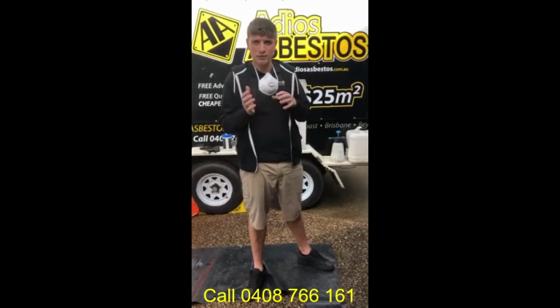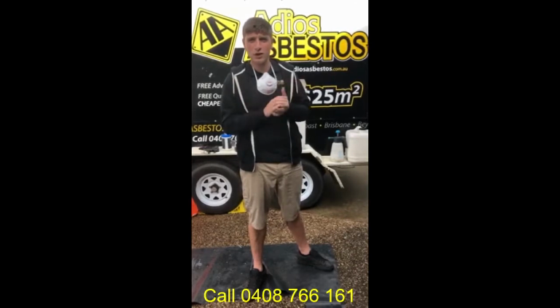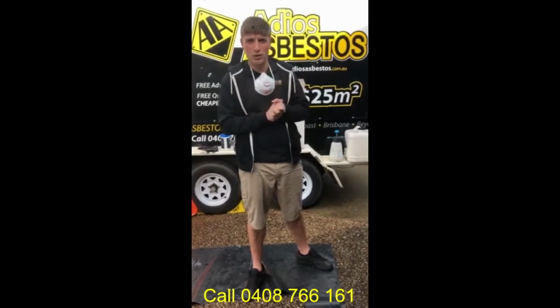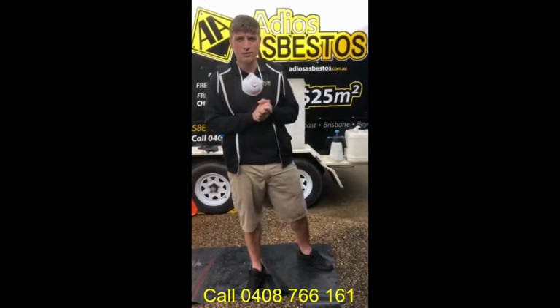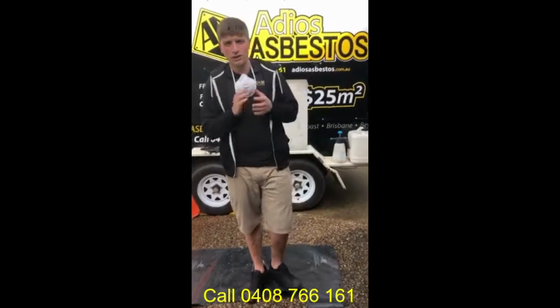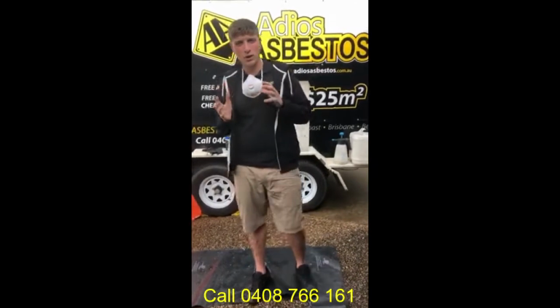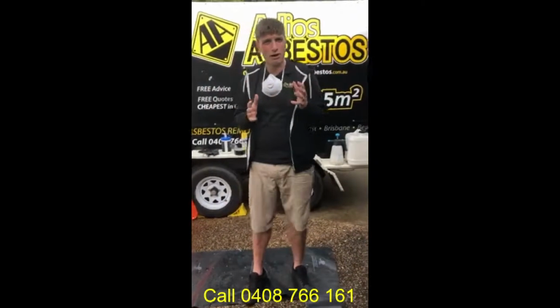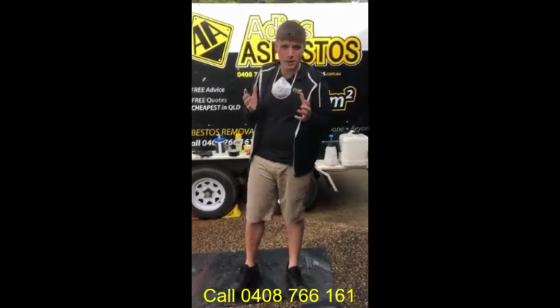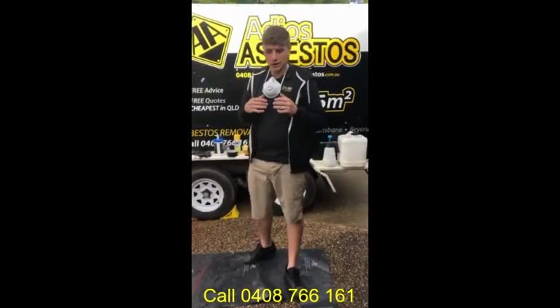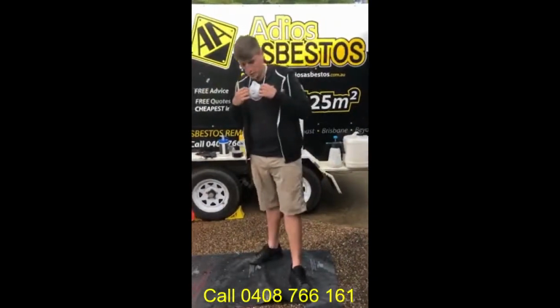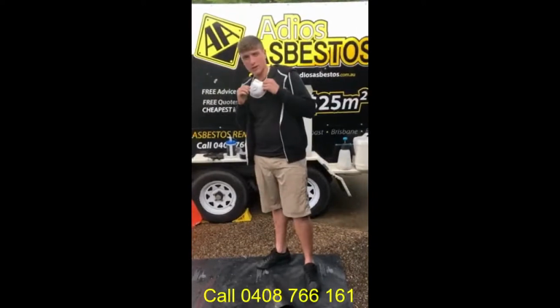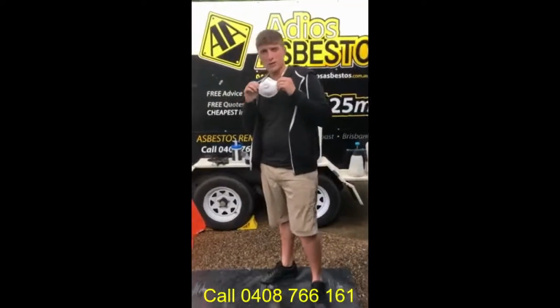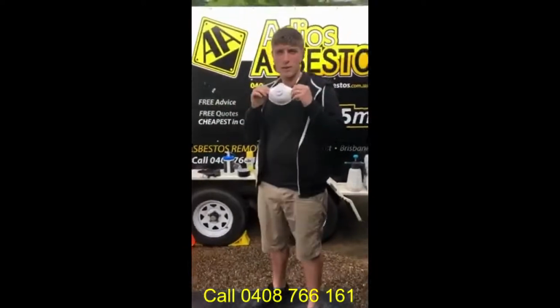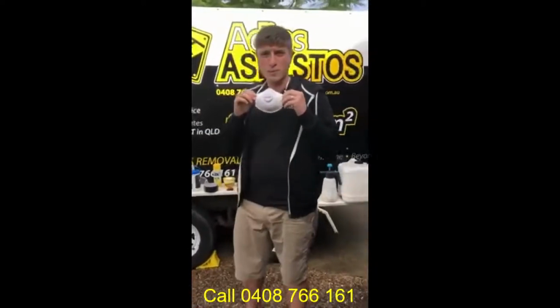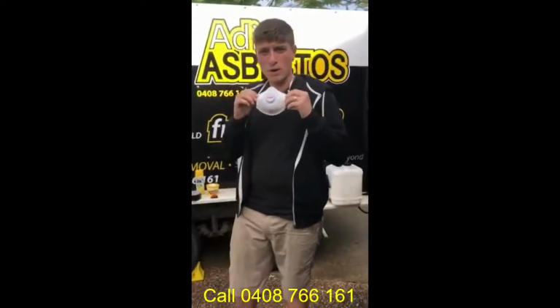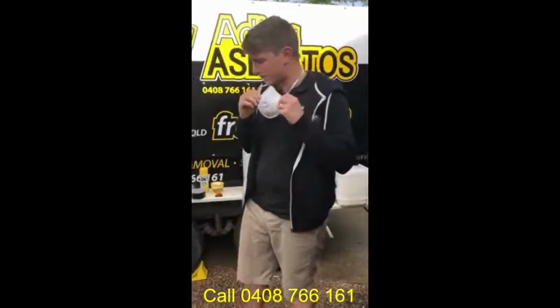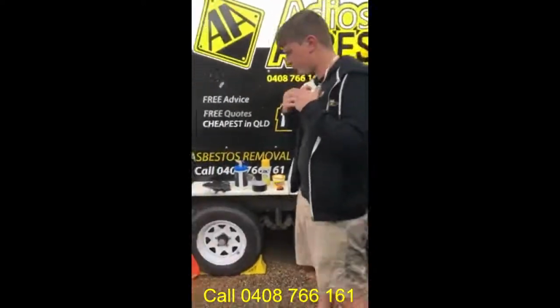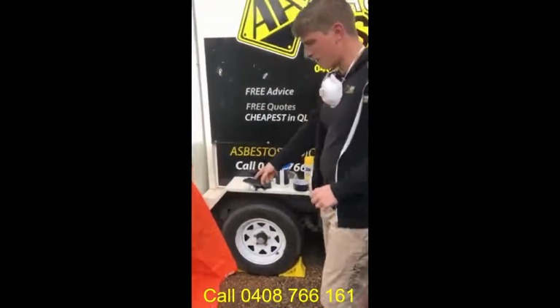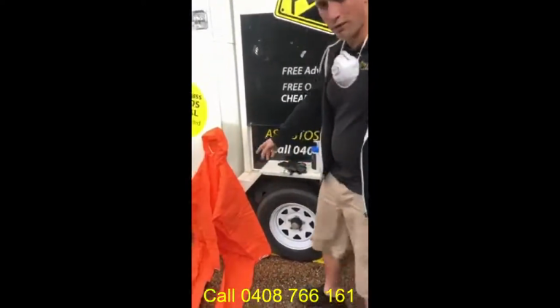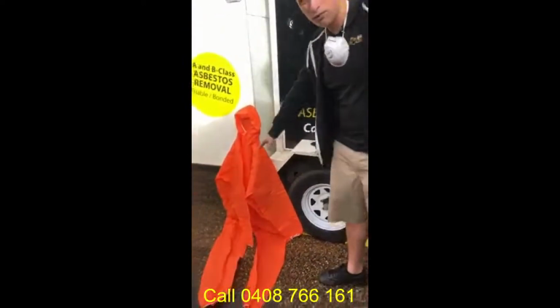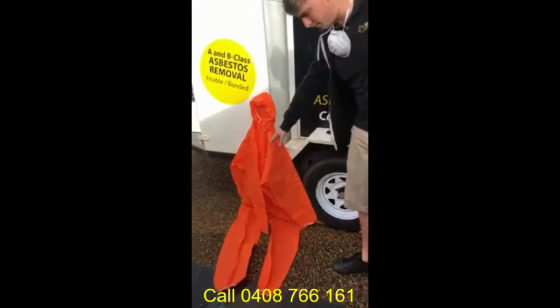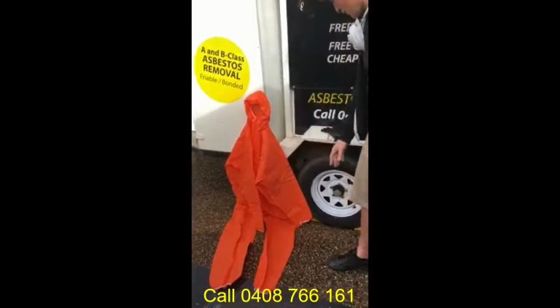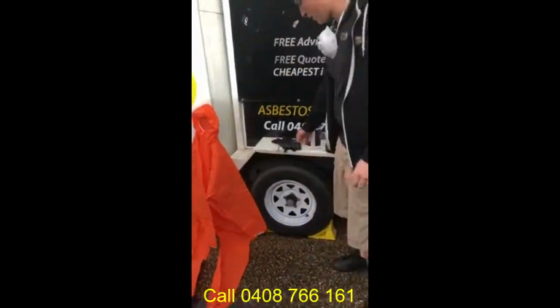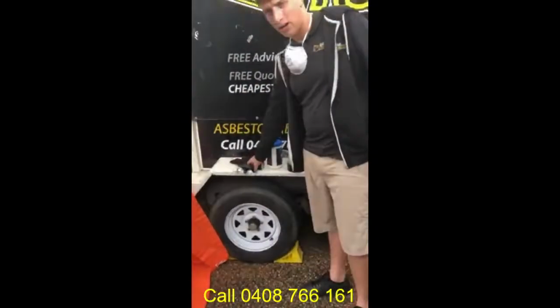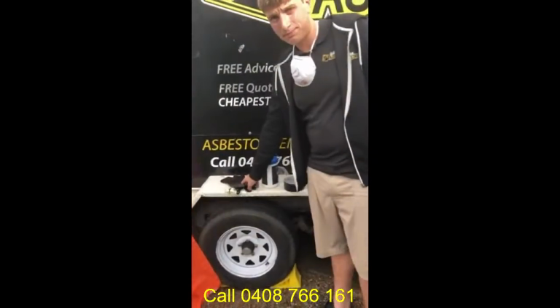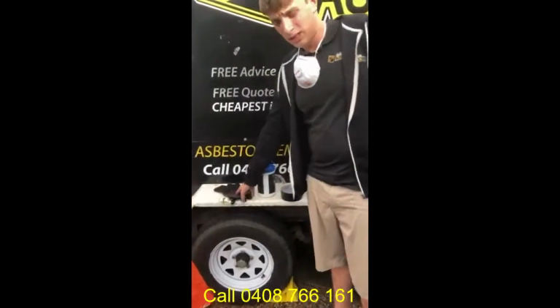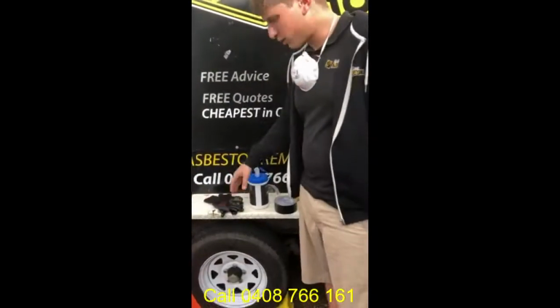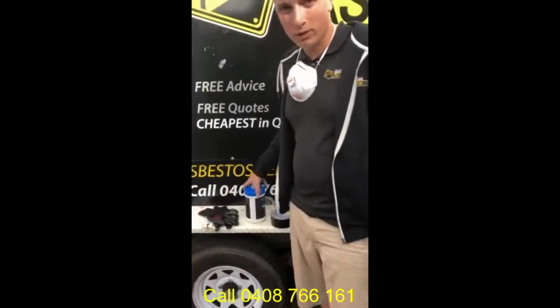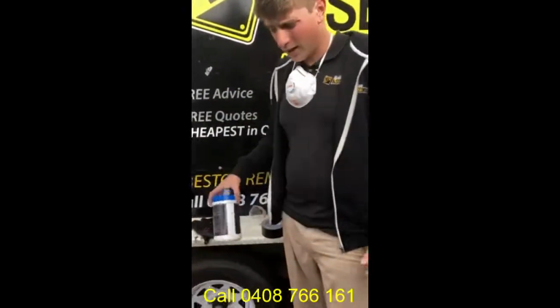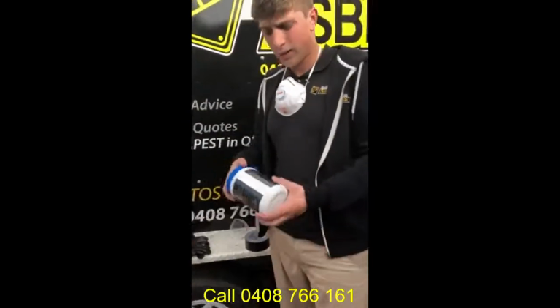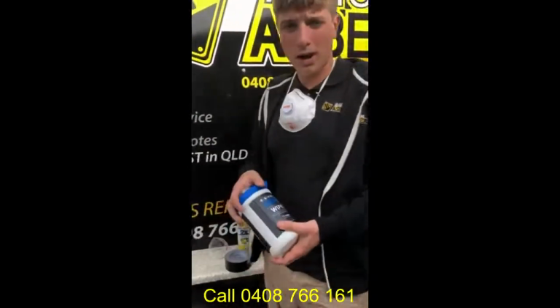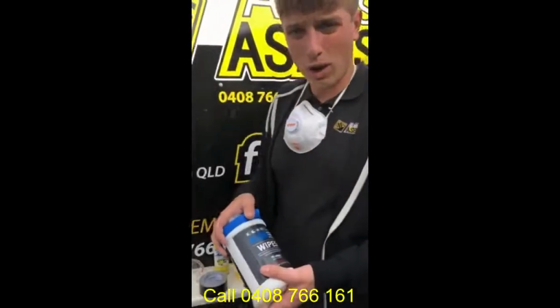It's definitely something you can do by yourself and you just need to wear the correct PPE, which obviously includes your P2 disposable mask, your type 5 overalls and a pair of gloves. Also to do what we're doing today, you'll need some Alco wipes.